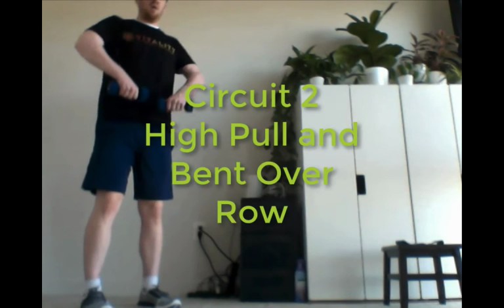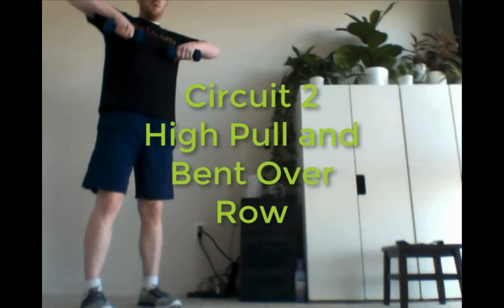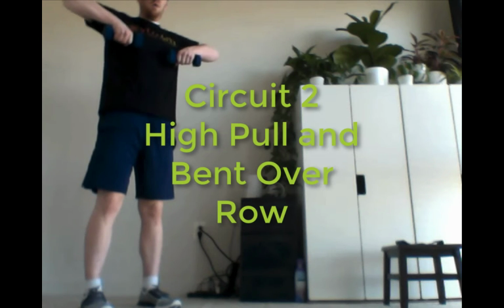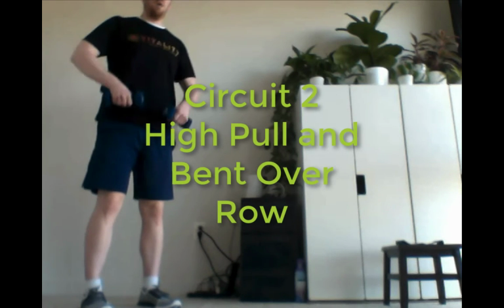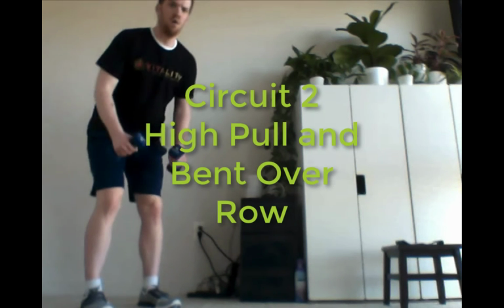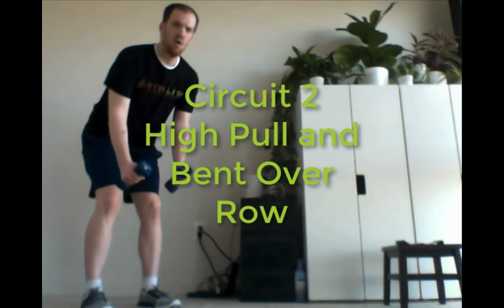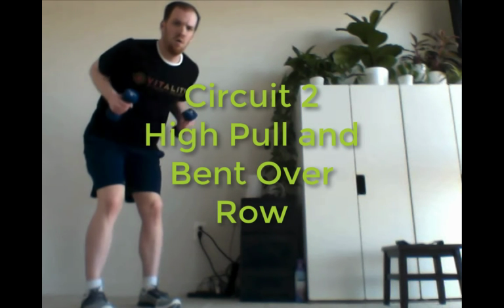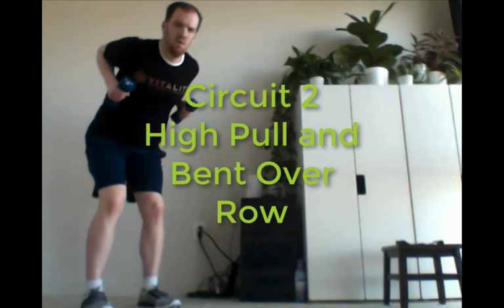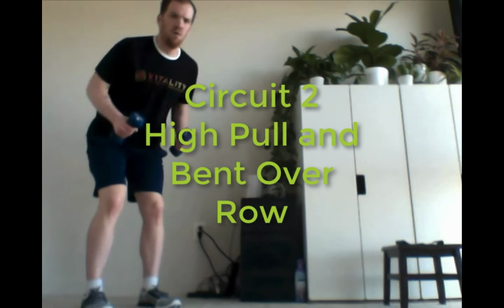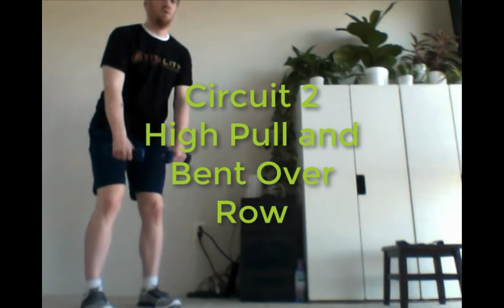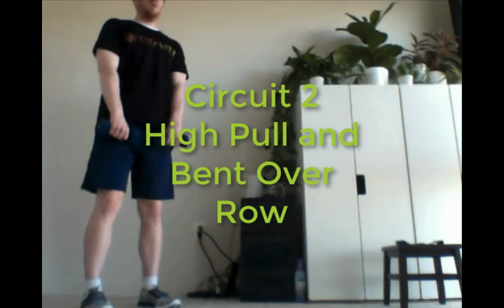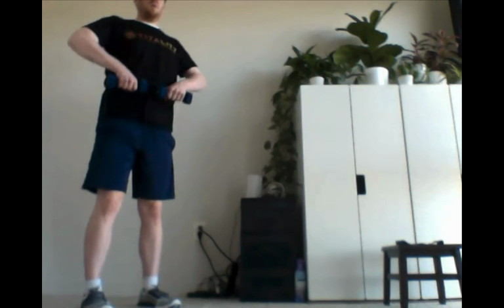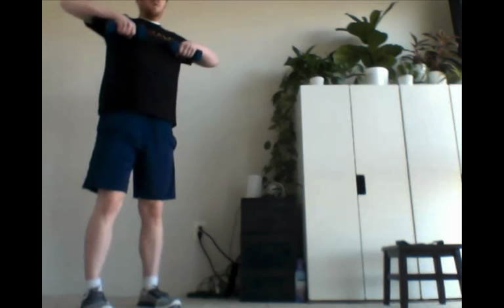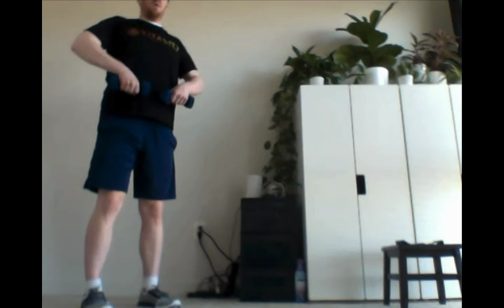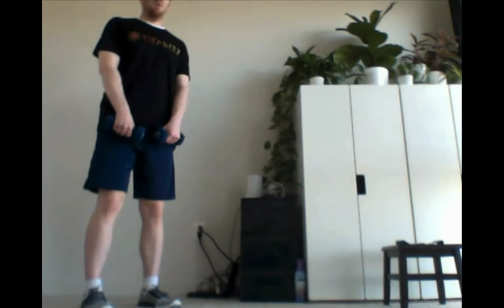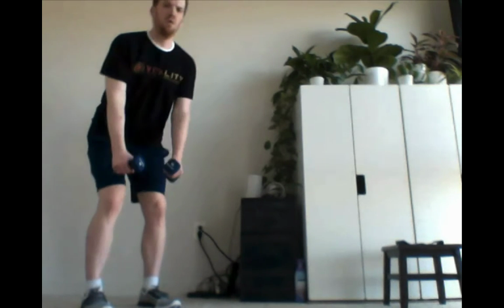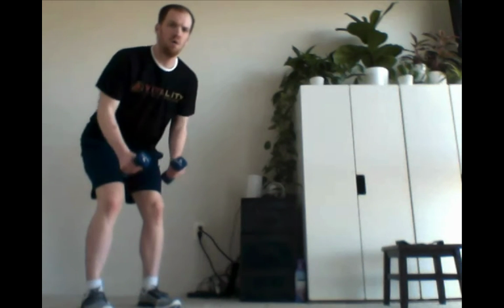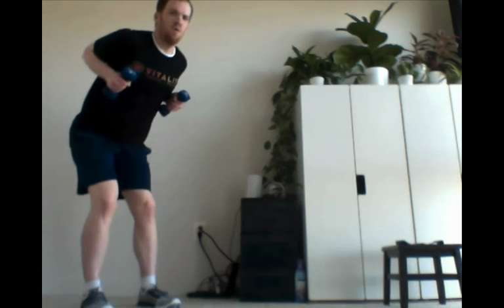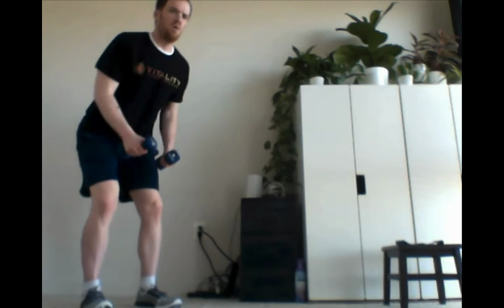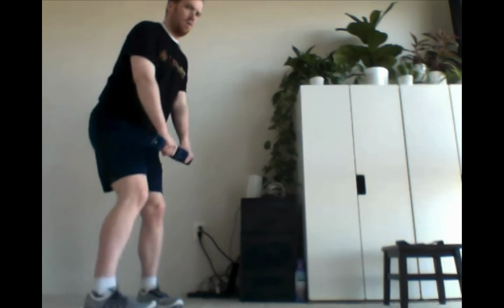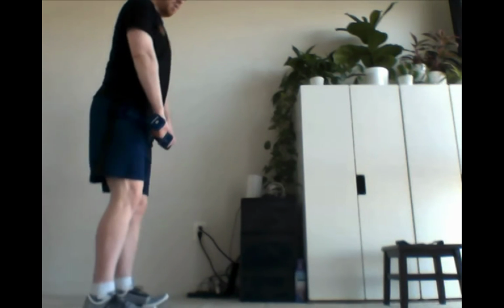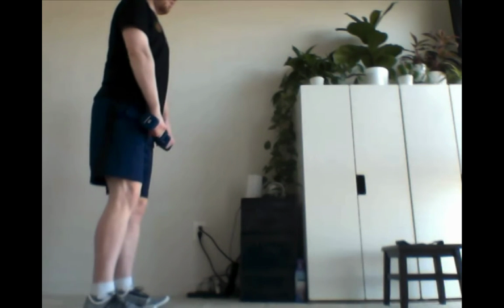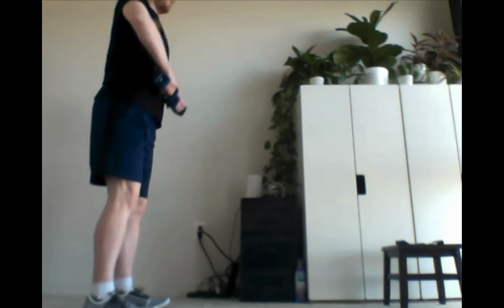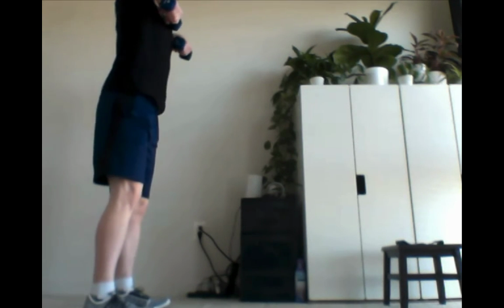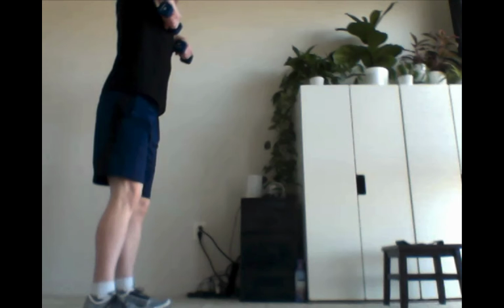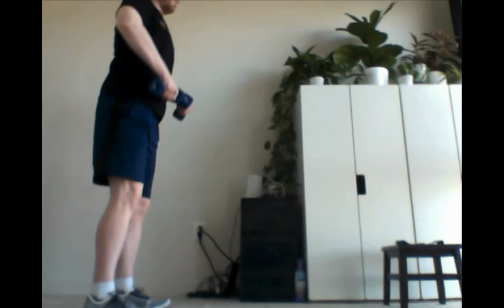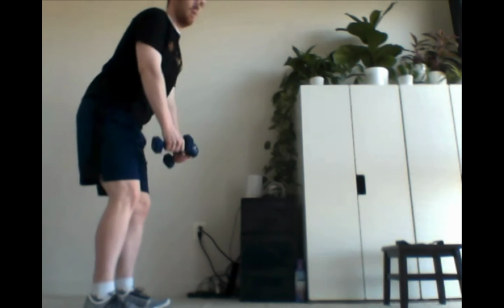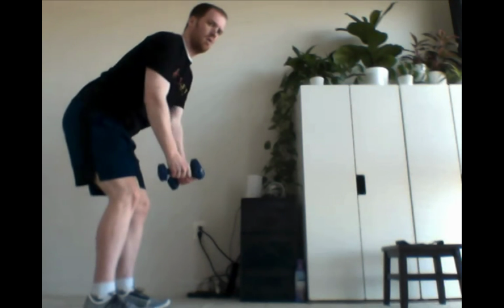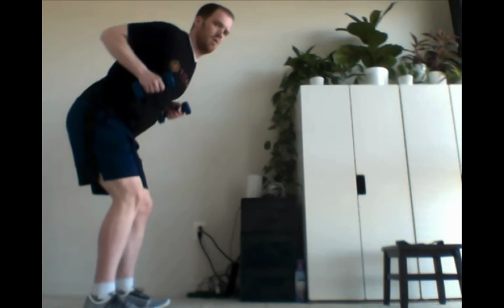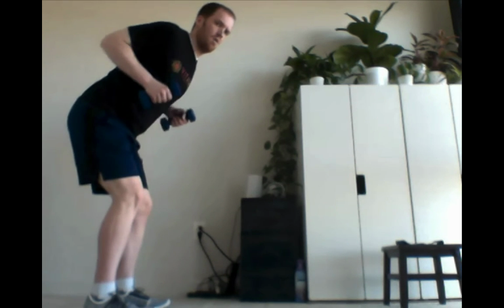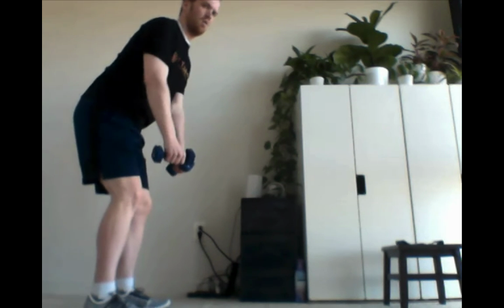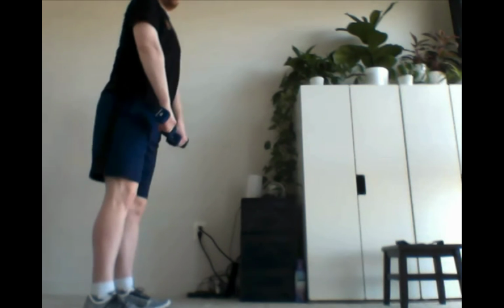We're going to do a high pull and a bent over row. For the high pull, keep those wrists underneath the elbows when lifting up, and then bending over and pulling those elbows straight back.